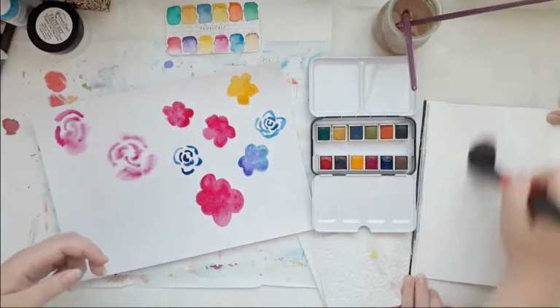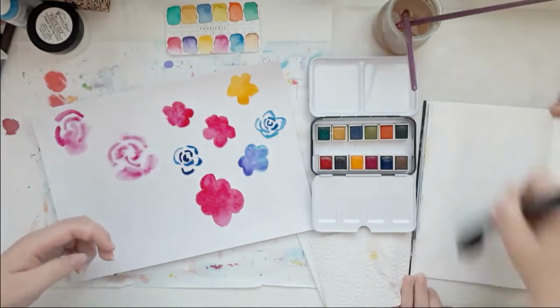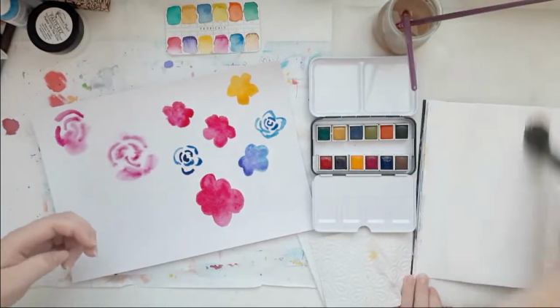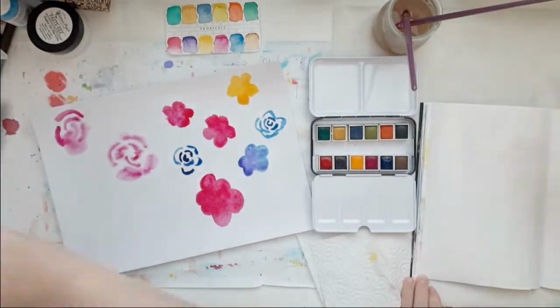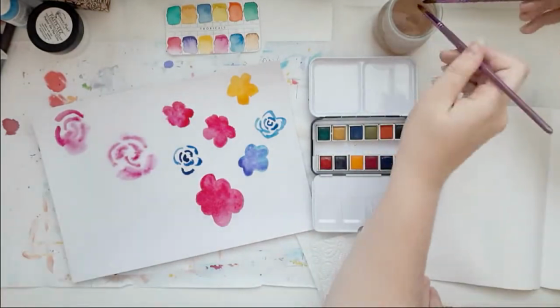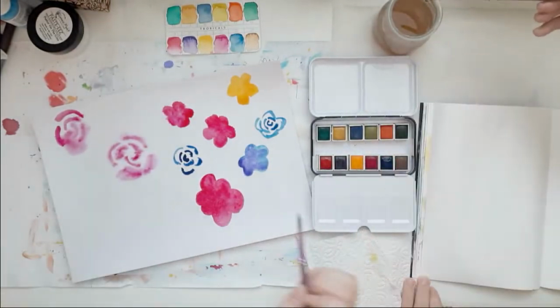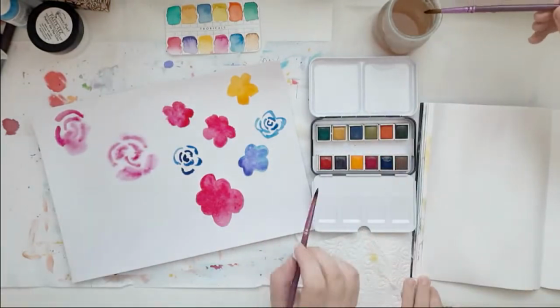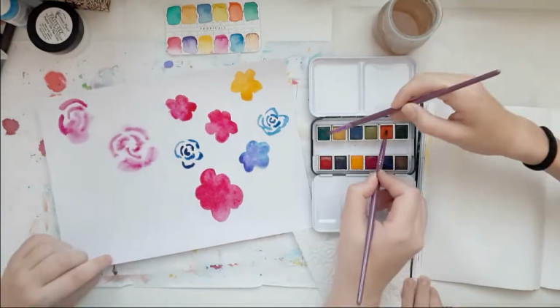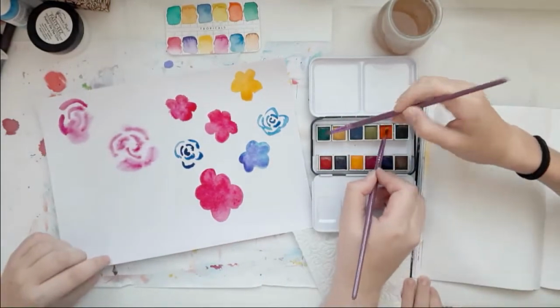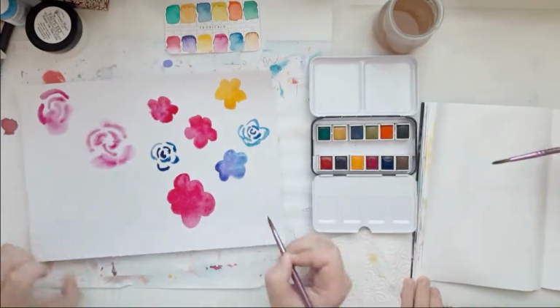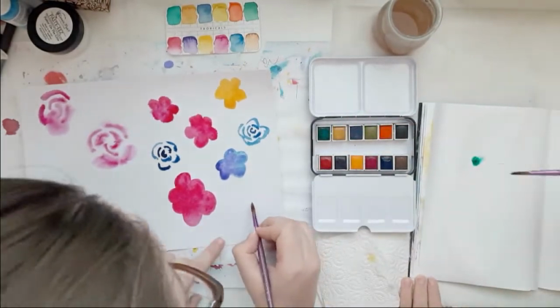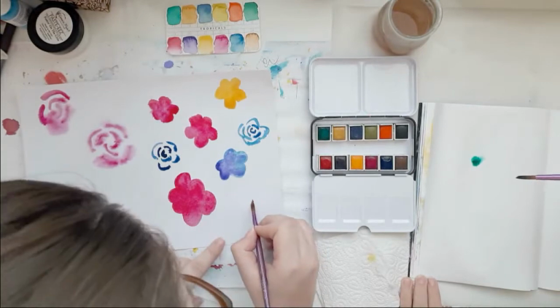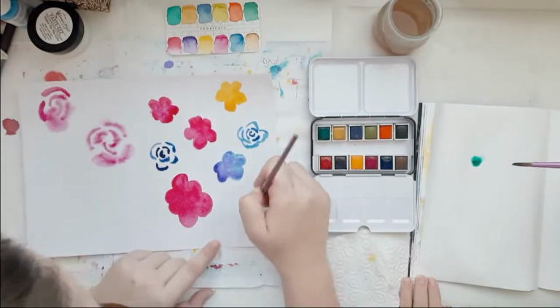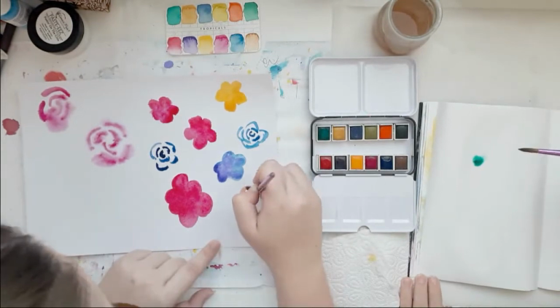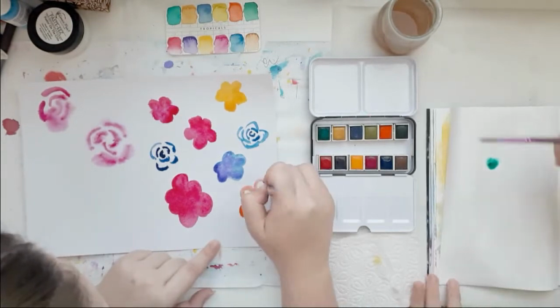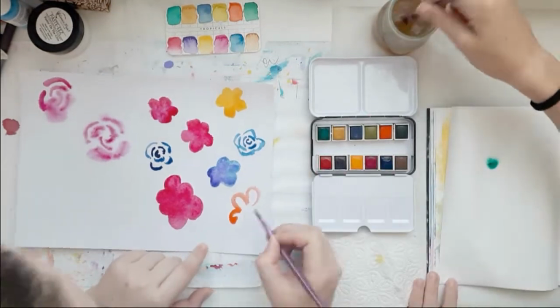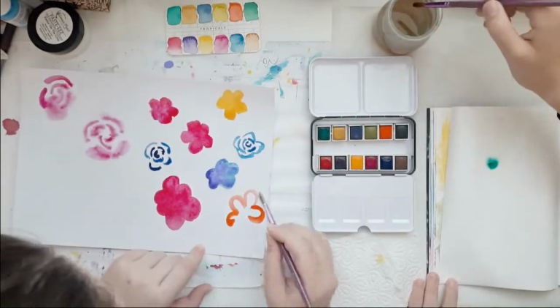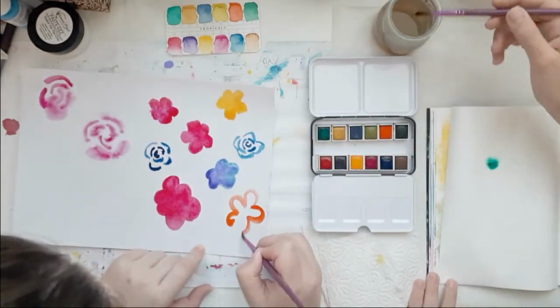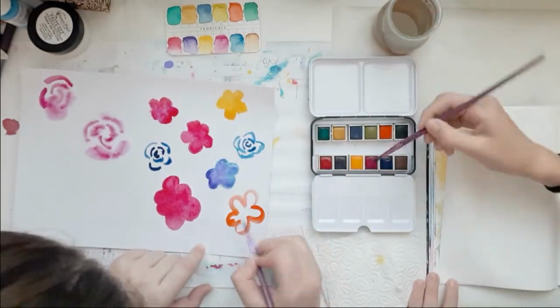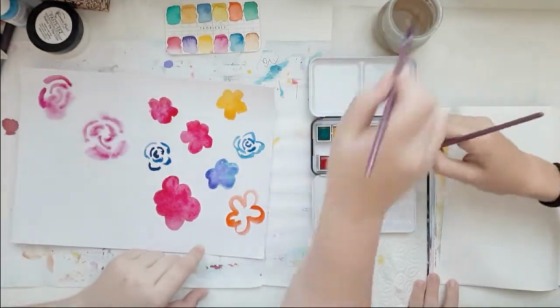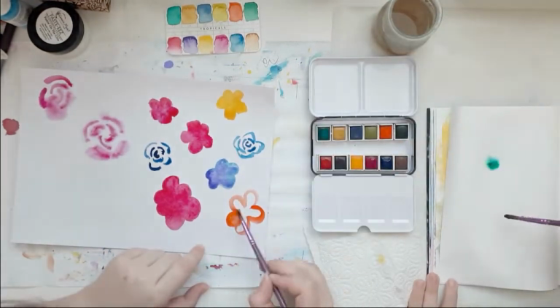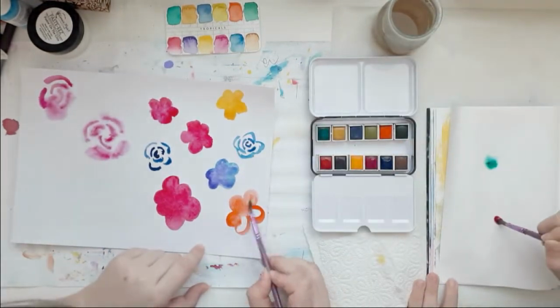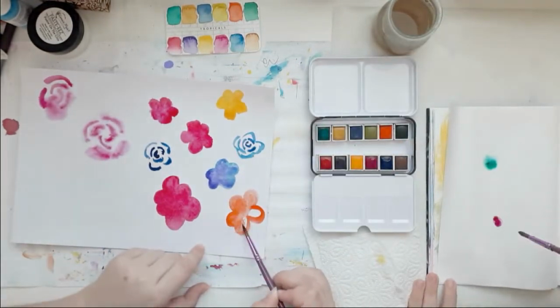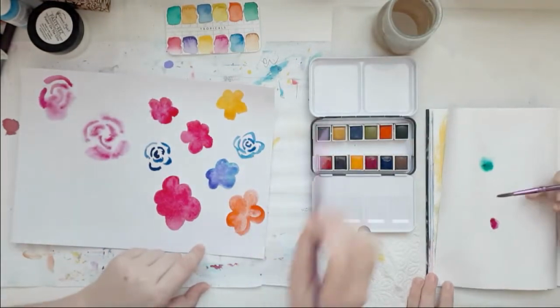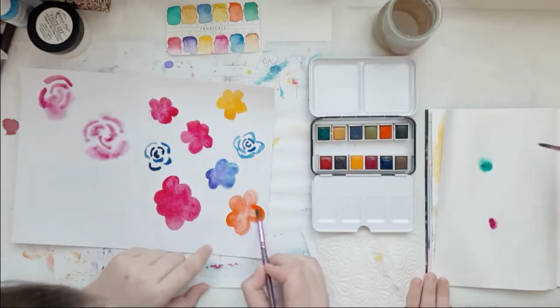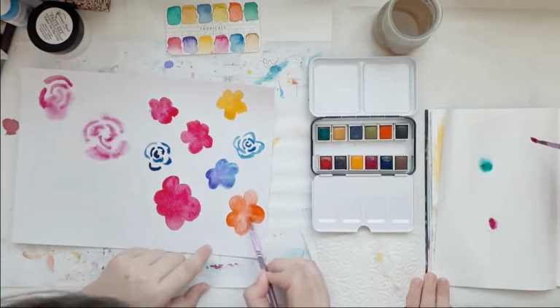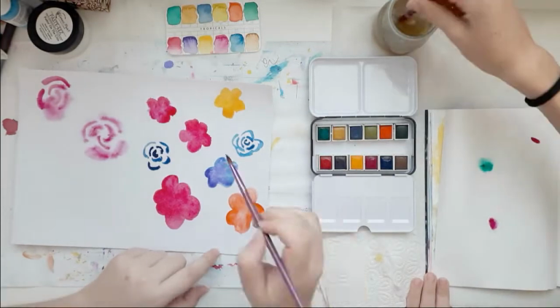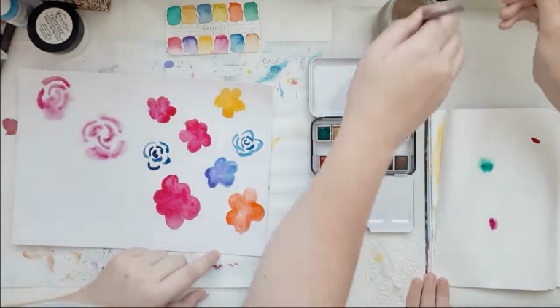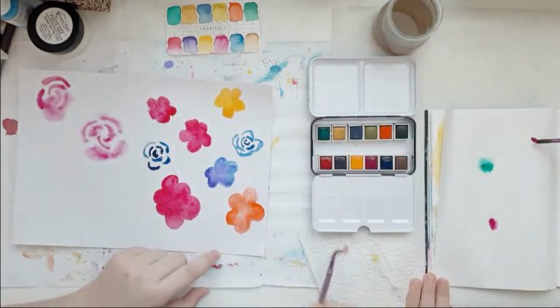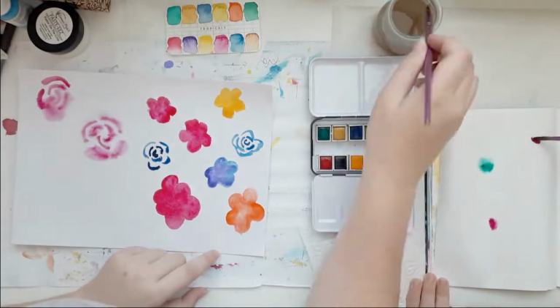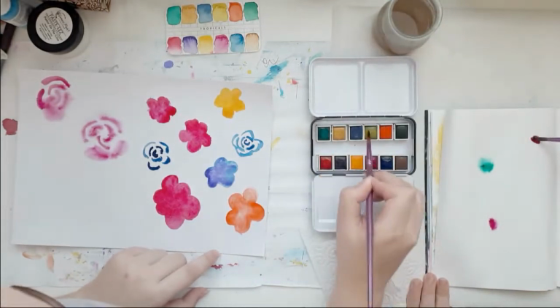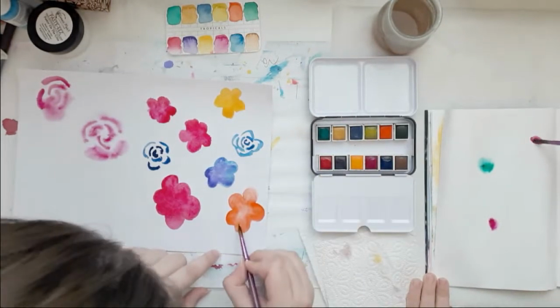She also wanted to do the drippy, droppy kind of effect, but because this is not mixed media paper or watercolor paper, it didn't work.